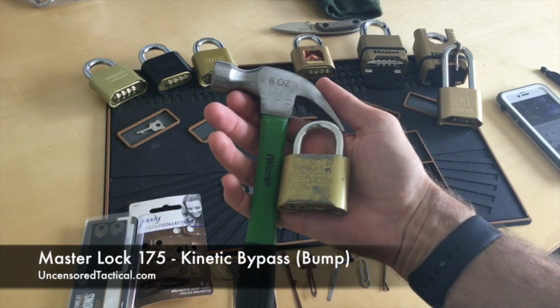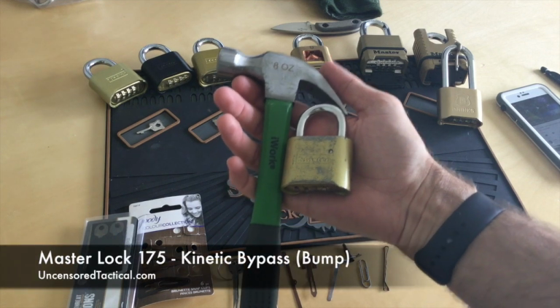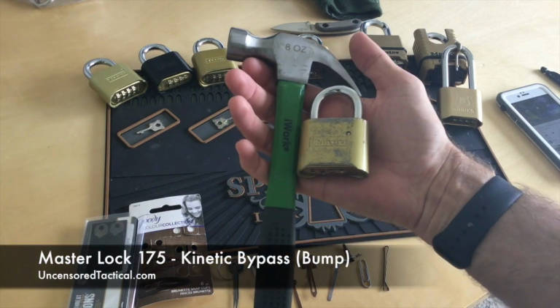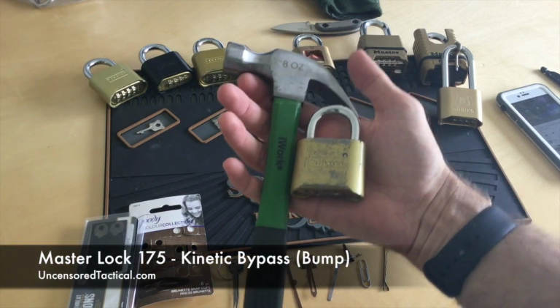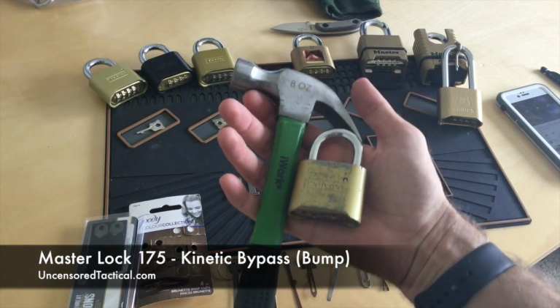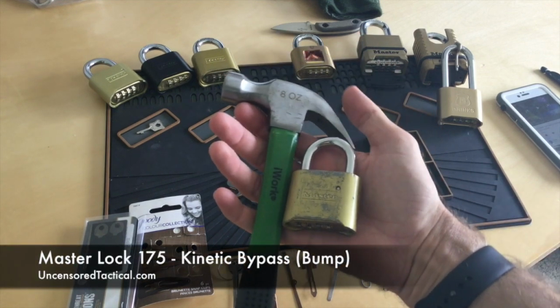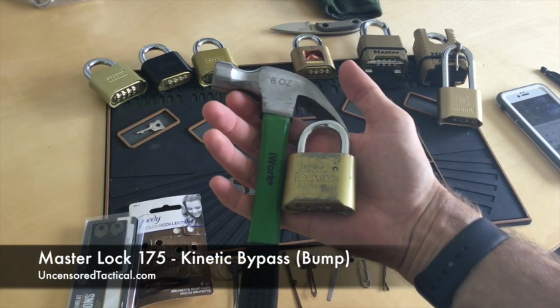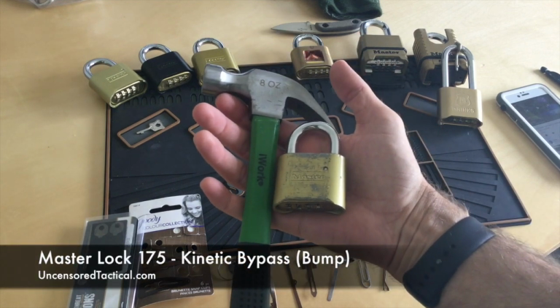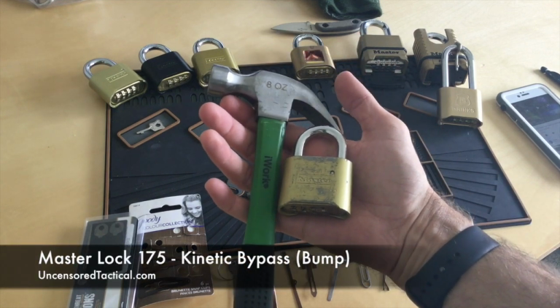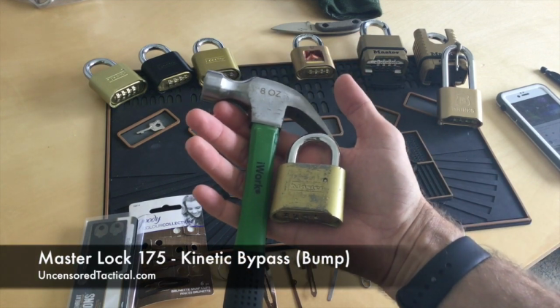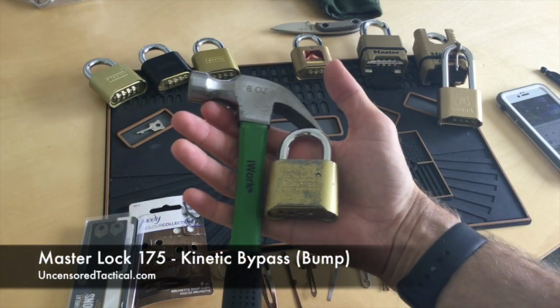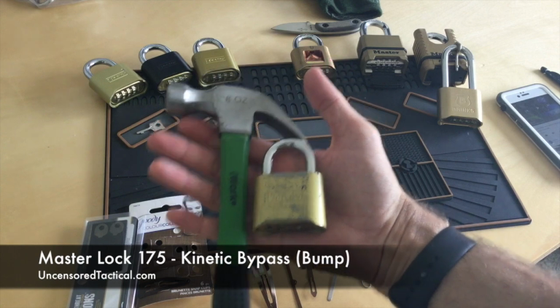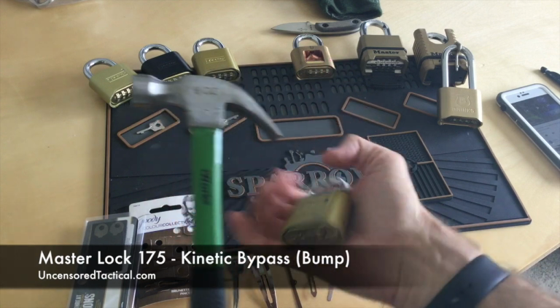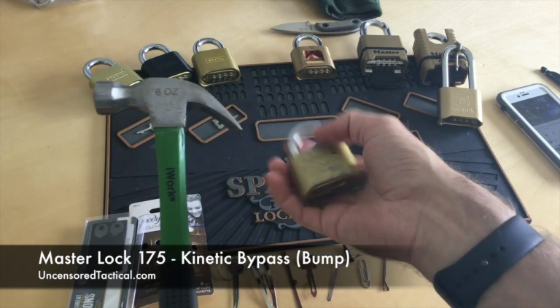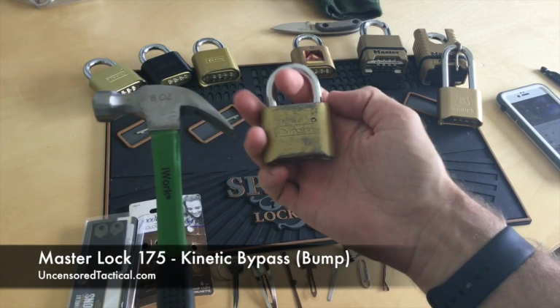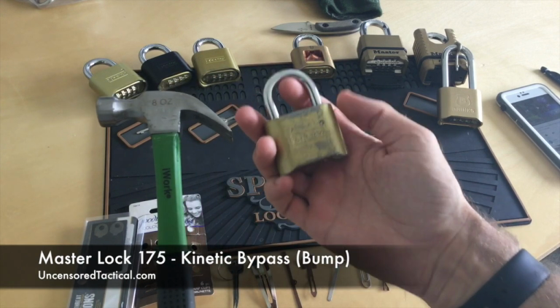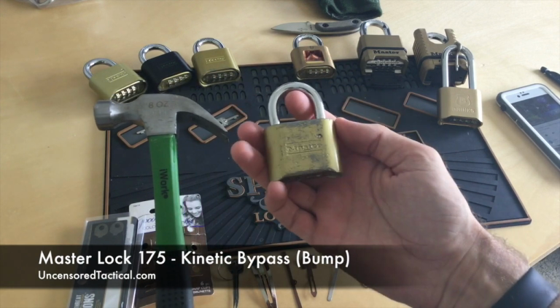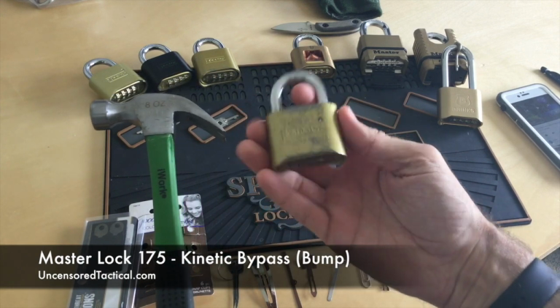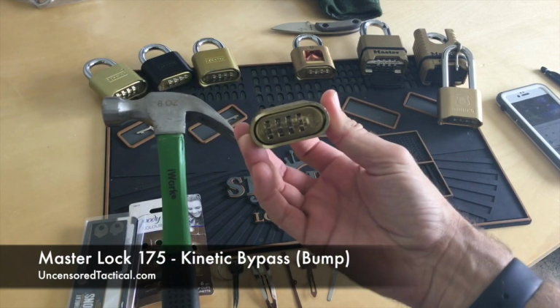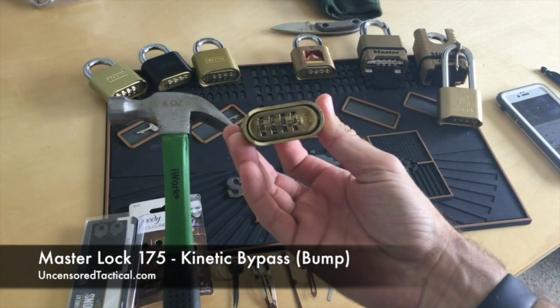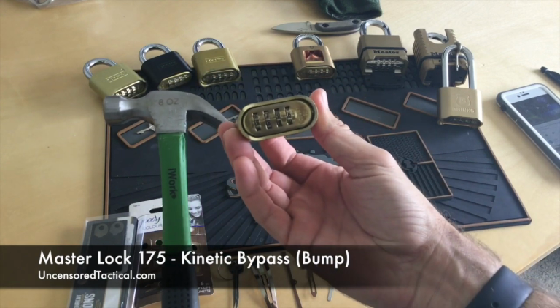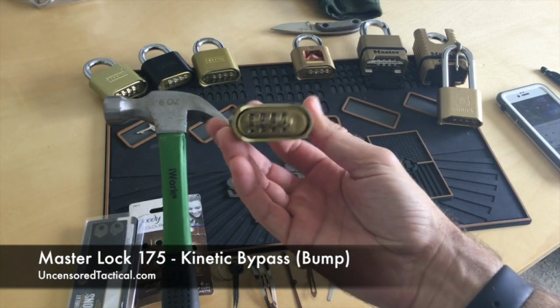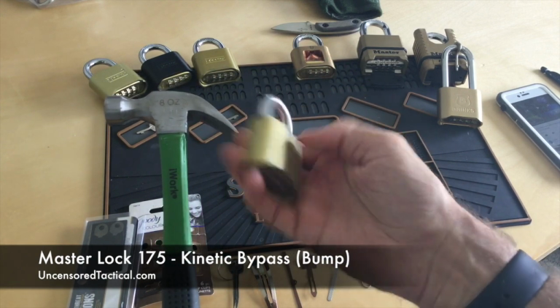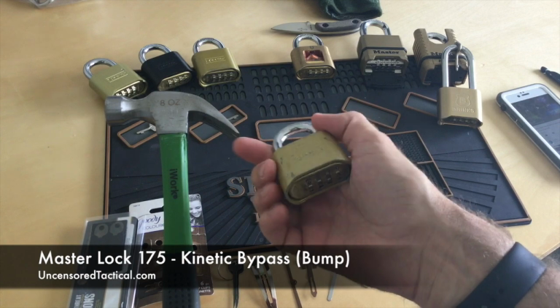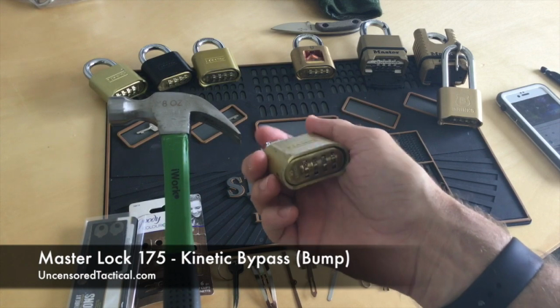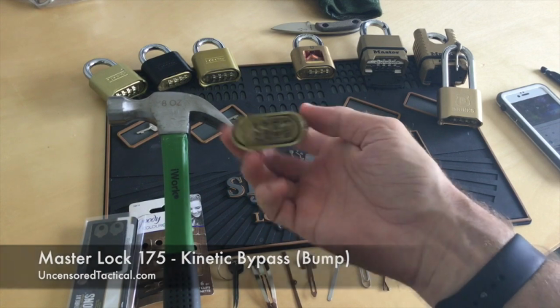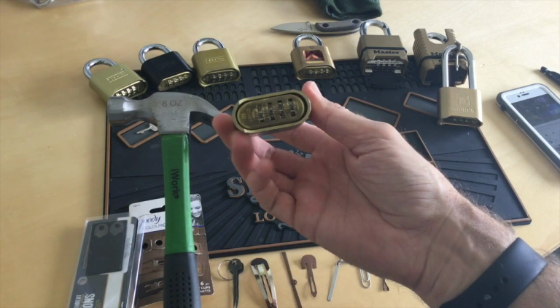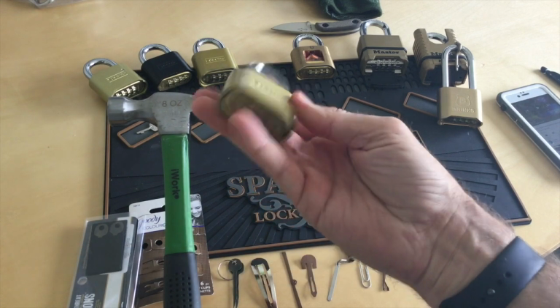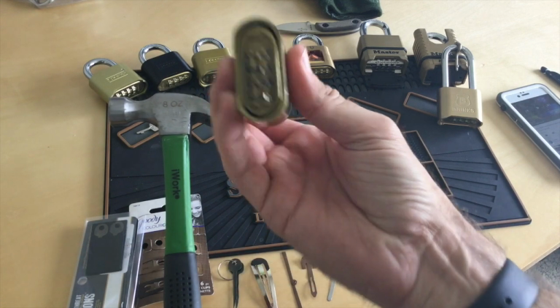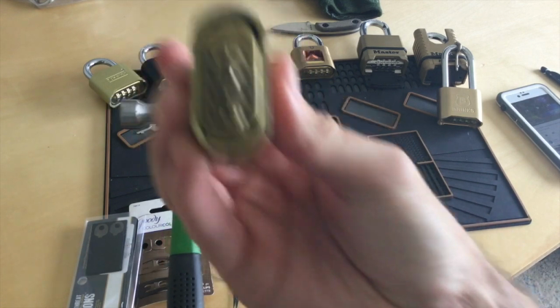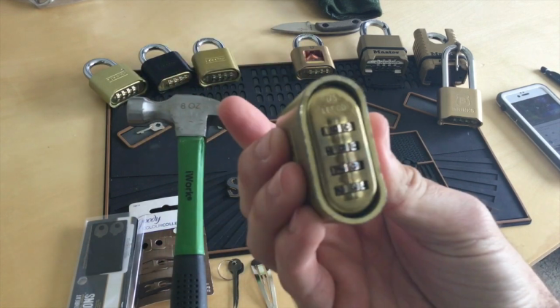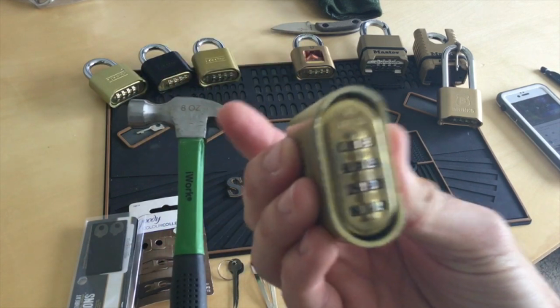Hey everybody, thanks for checking out our YouTube channel. Today's video is going to be the first in a series for the Master Lock combination locks. It's probably going to cover a couple different brands and a couple models, but today is on the 175.